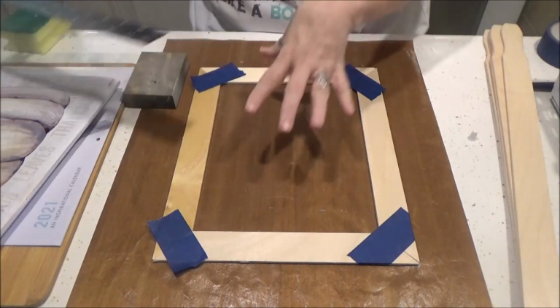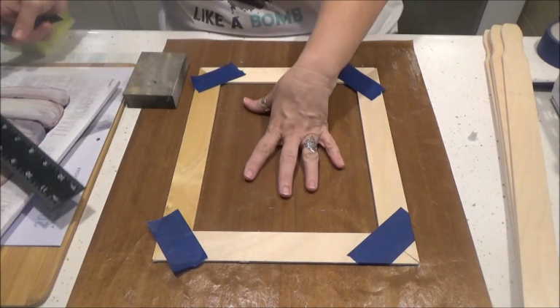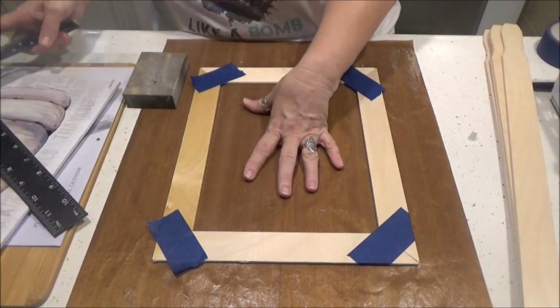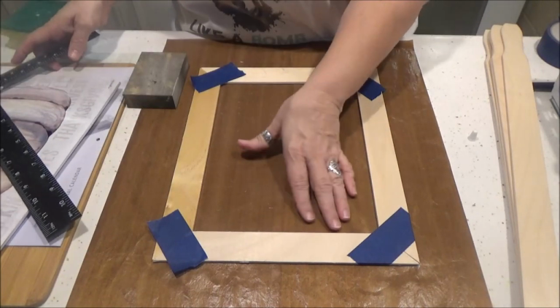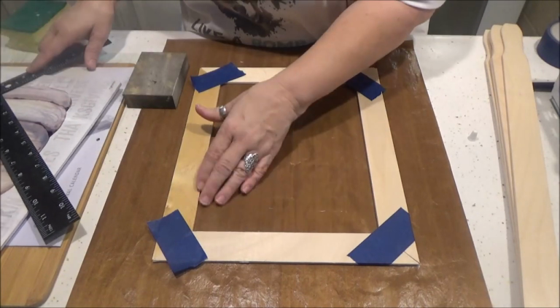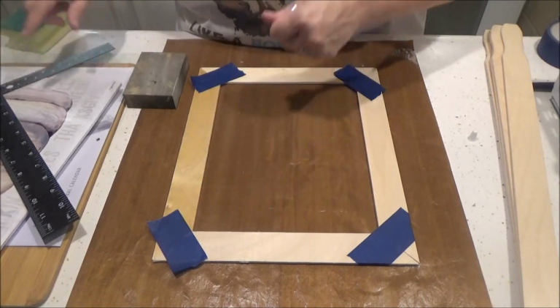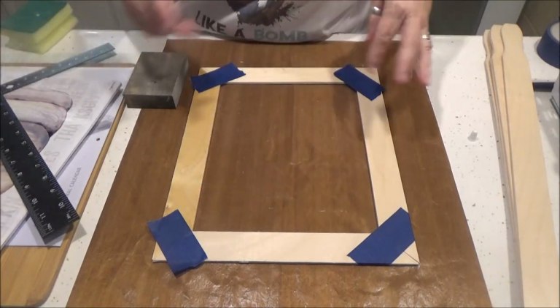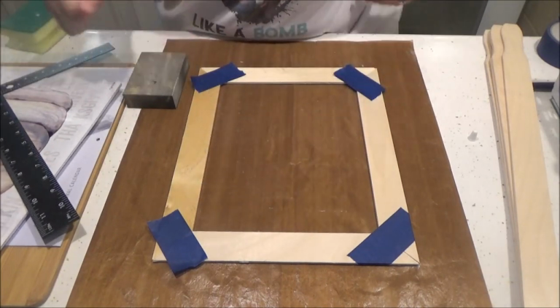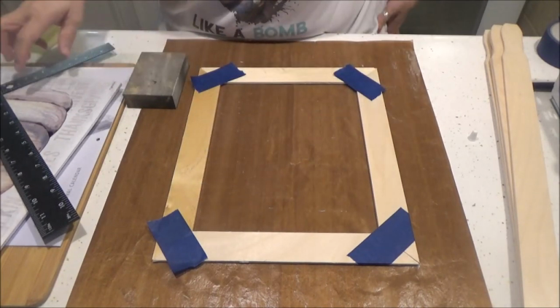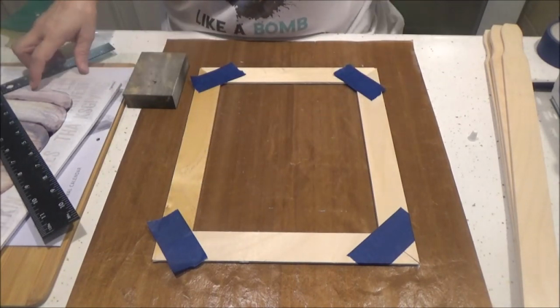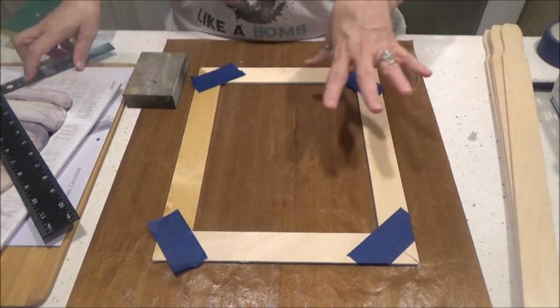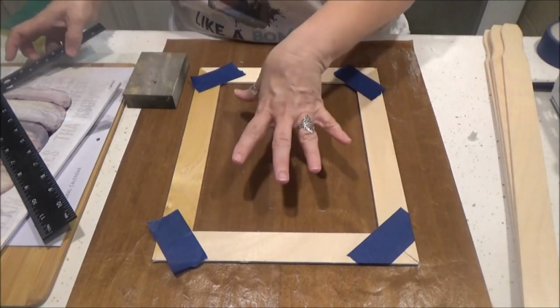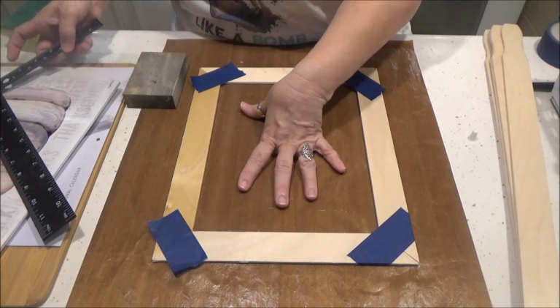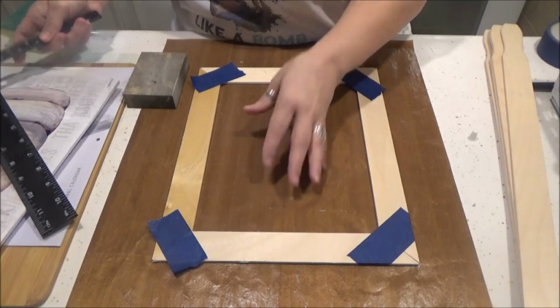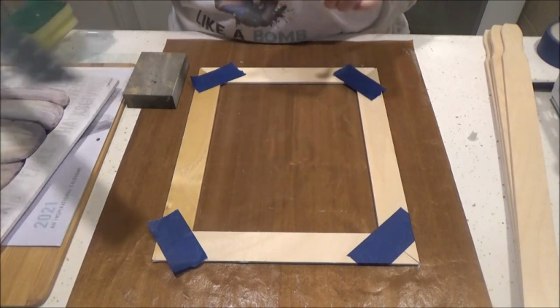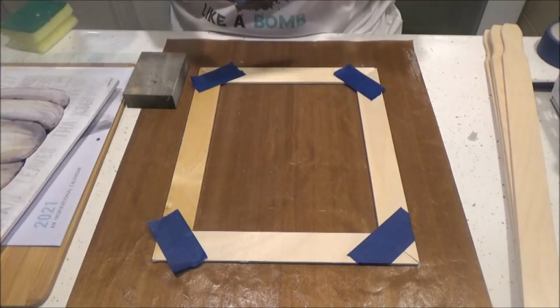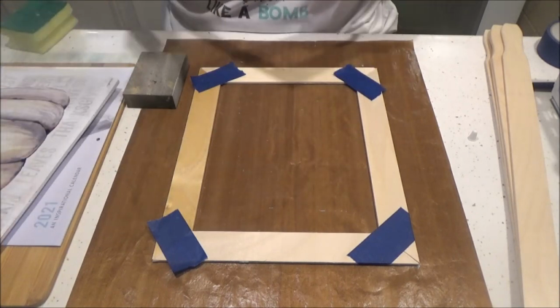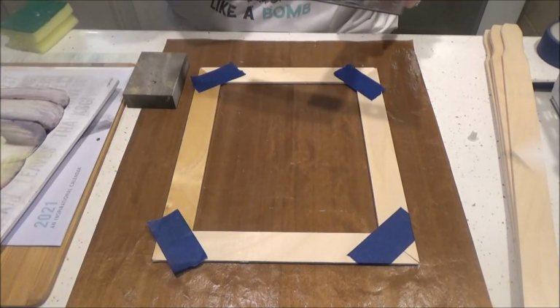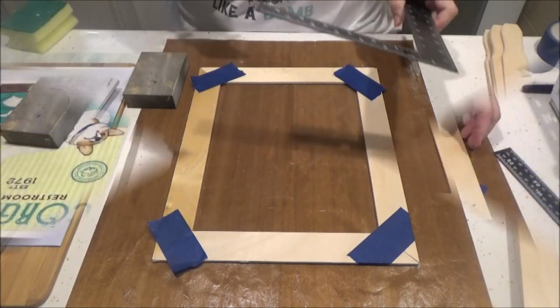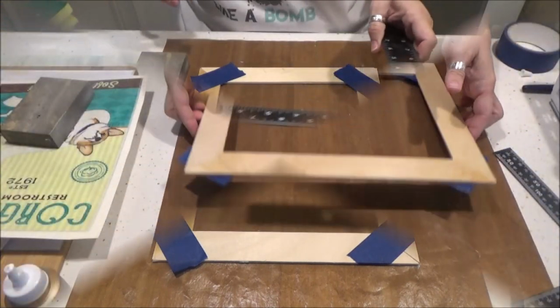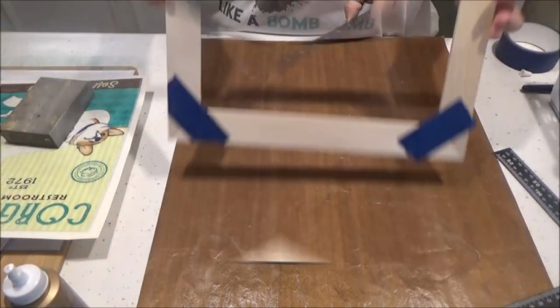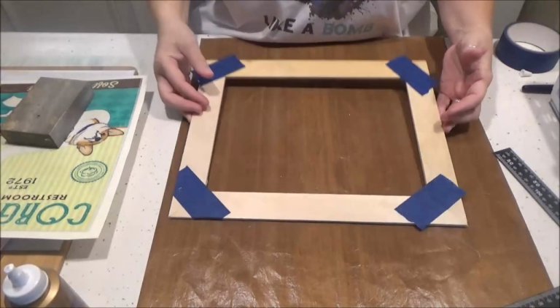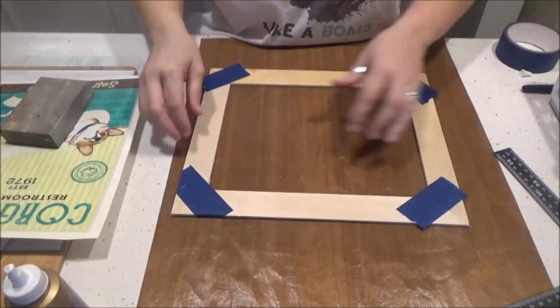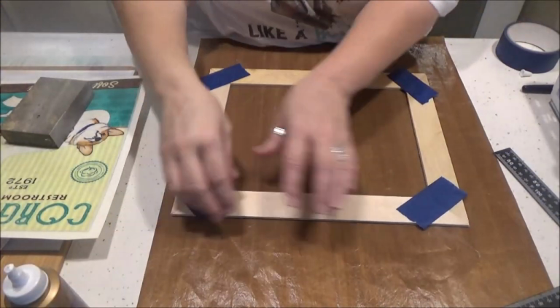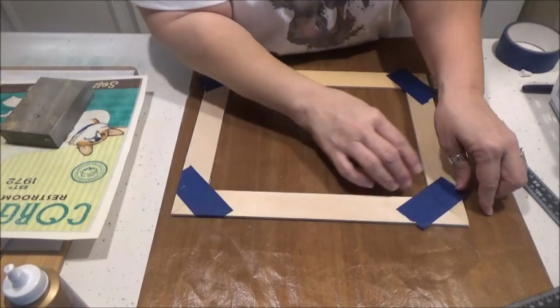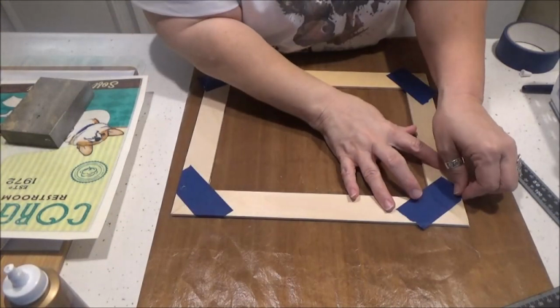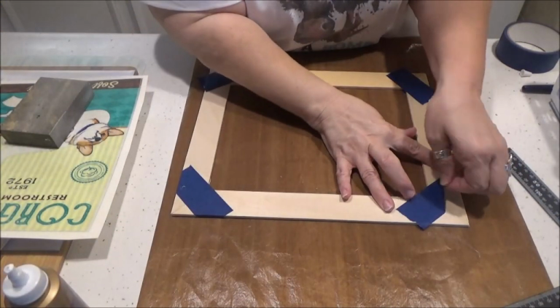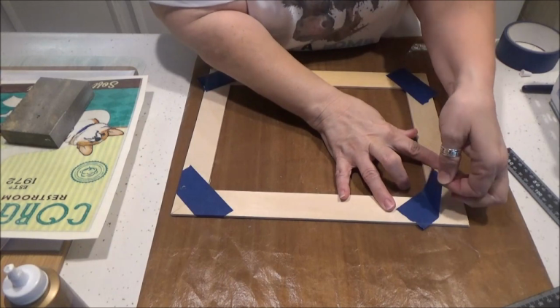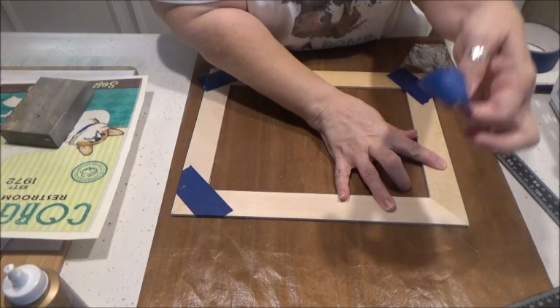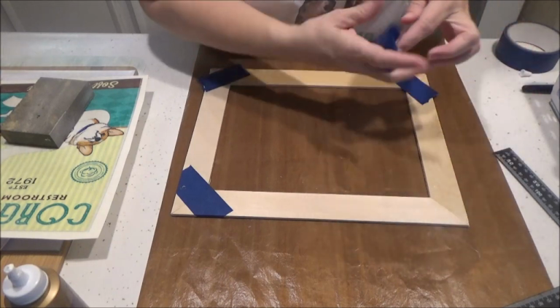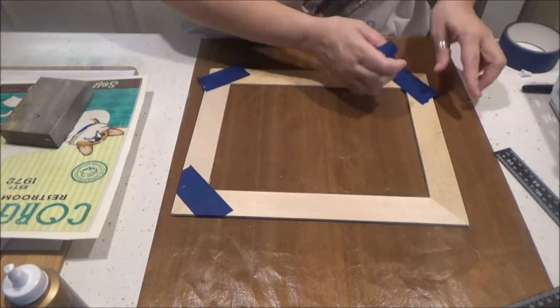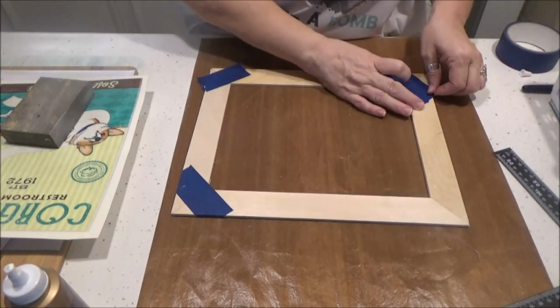Since I don't have glass or anything in here, I'm just going to run the picture through my laminator and laminate it. We'll be right back once our picture frame is dry — we're going to take our tape off.